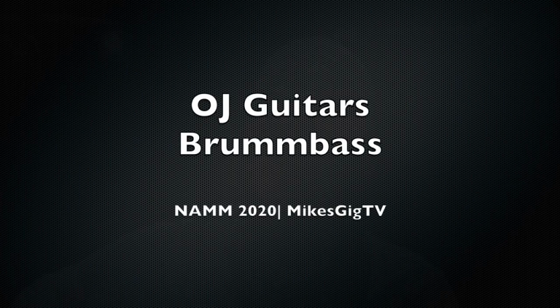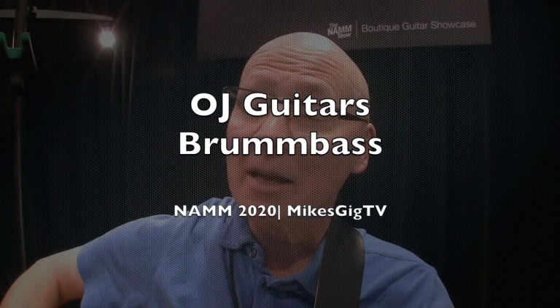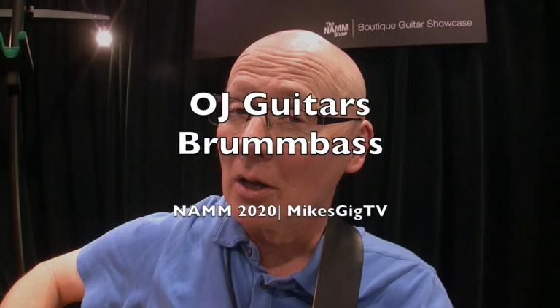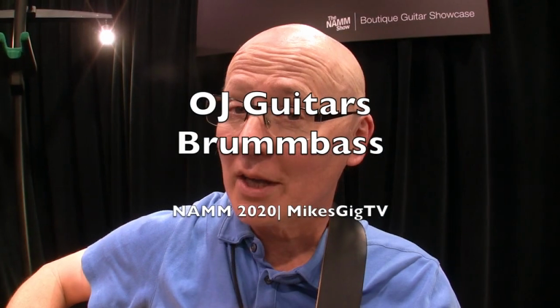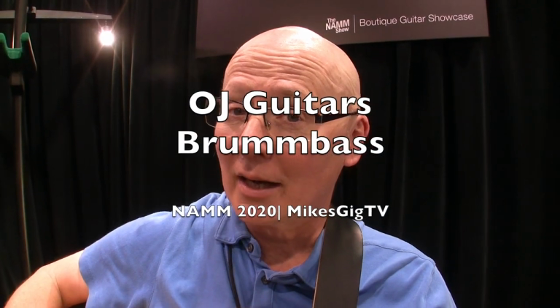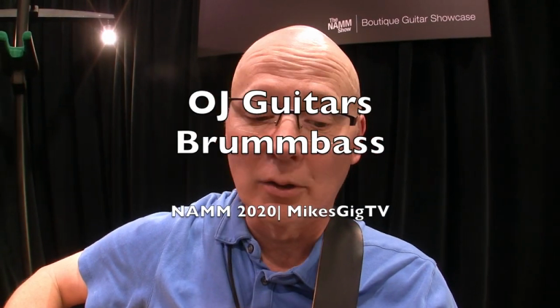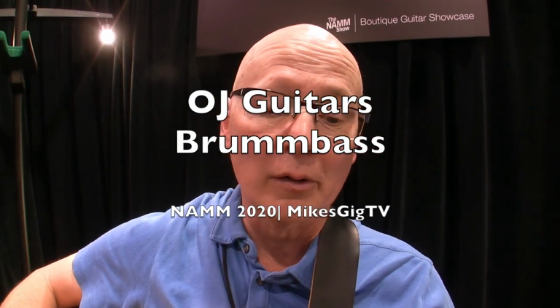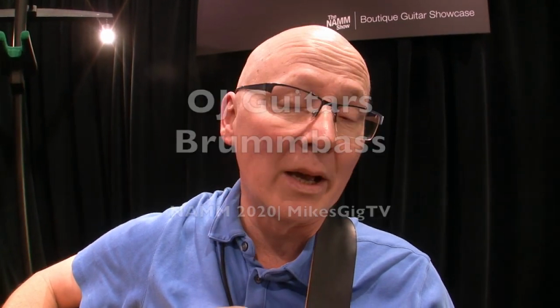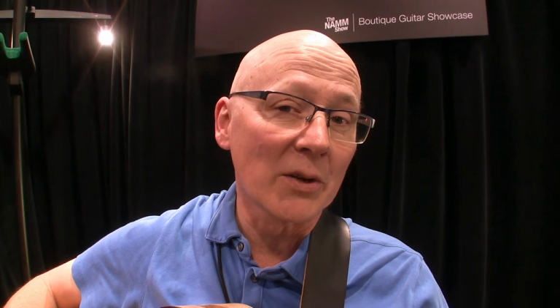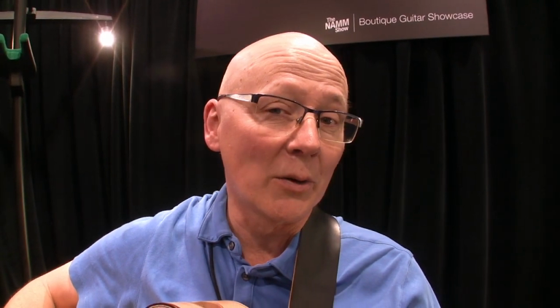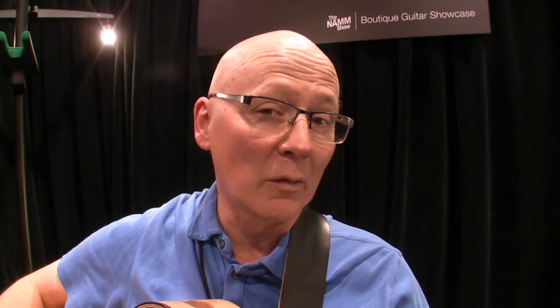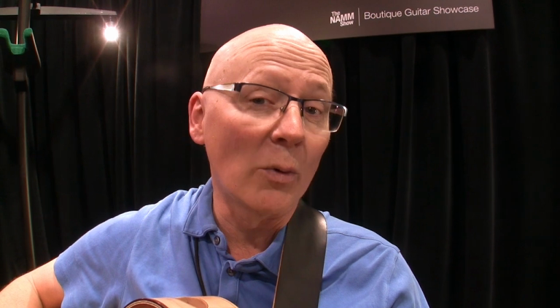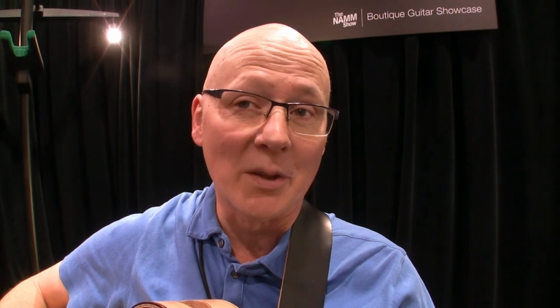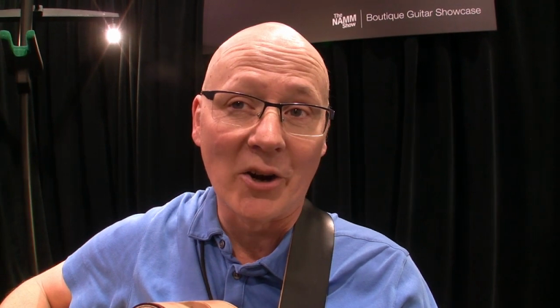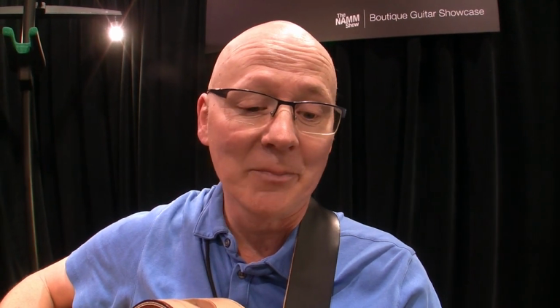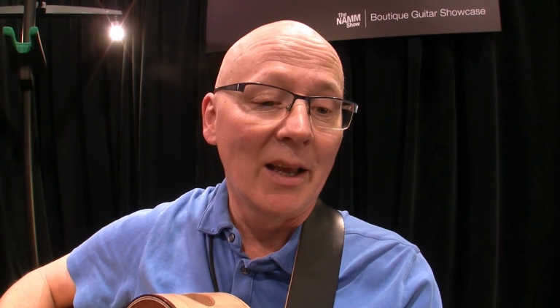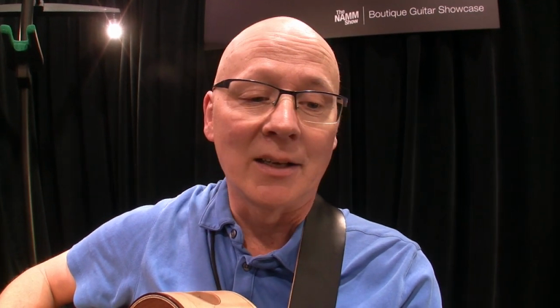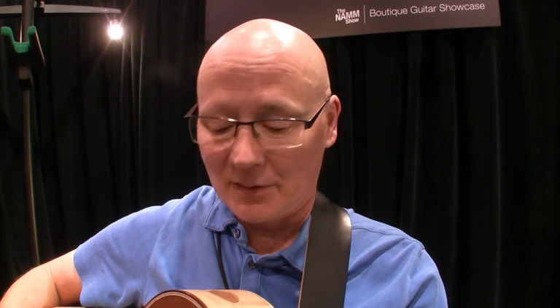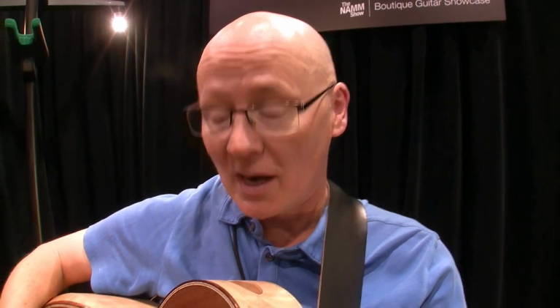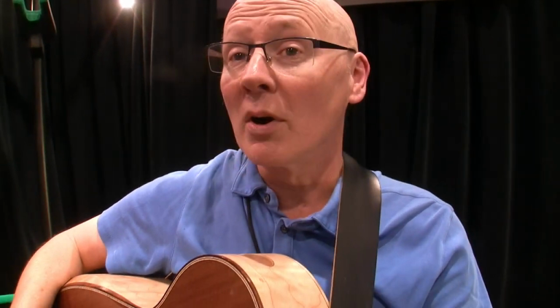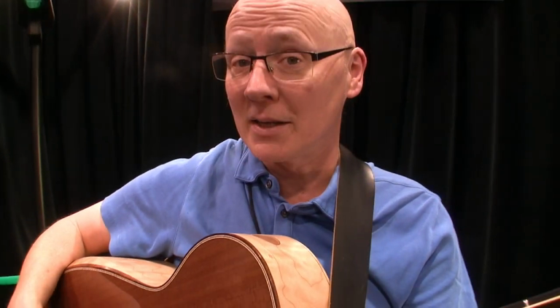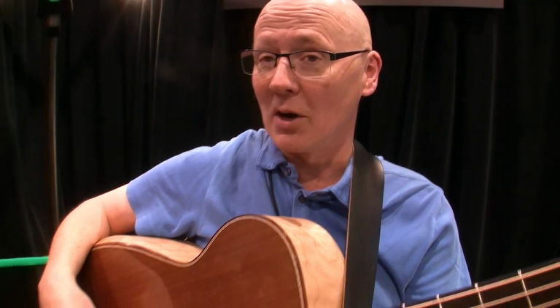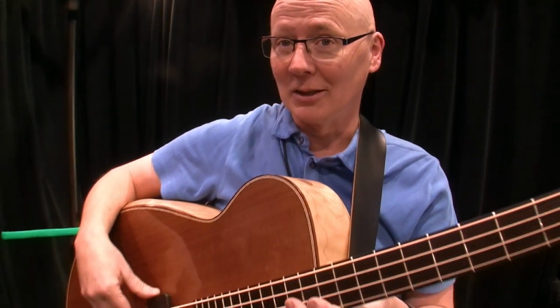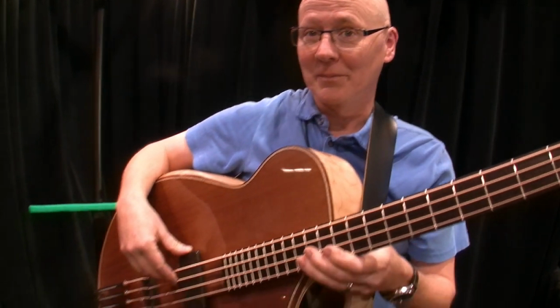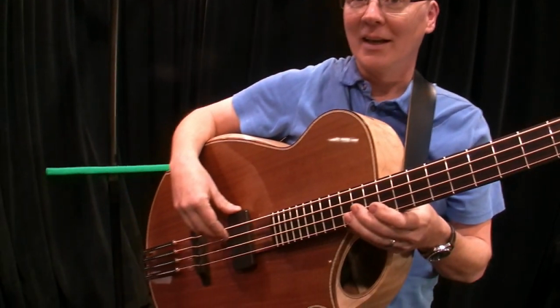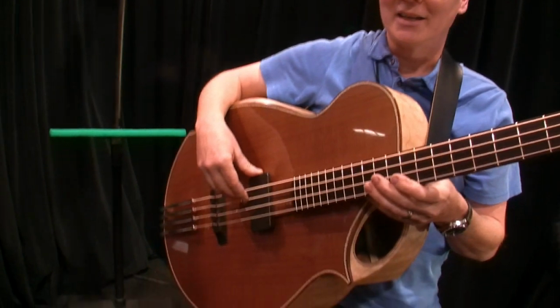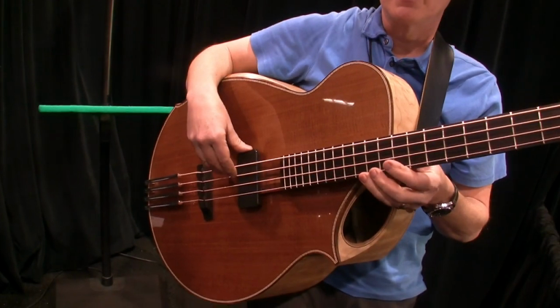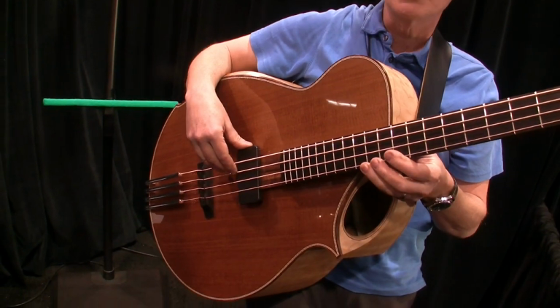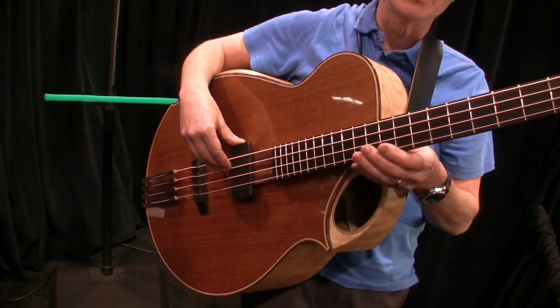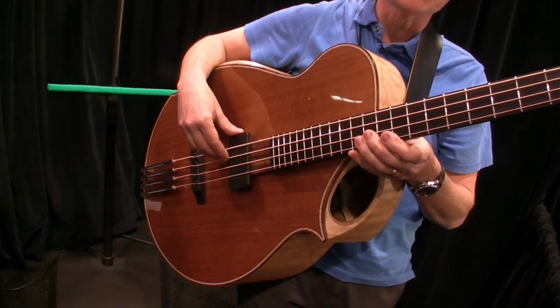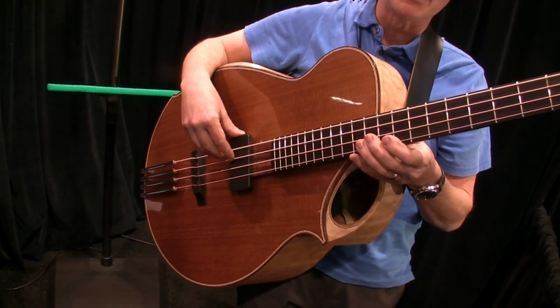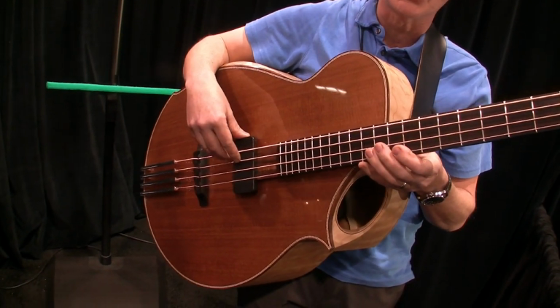Hi, my name is Oliver Yaggy. I'm a luthier from El Cerrito, California, which is in the Bay Area. And this is my Brum Bass model. It's a four-string acoustic bass guitar.